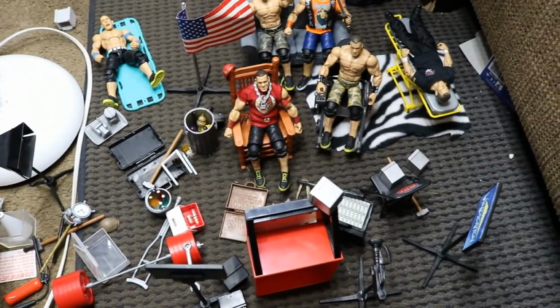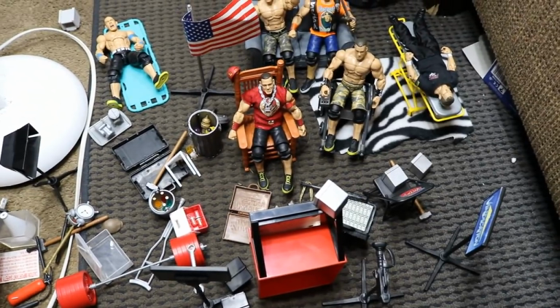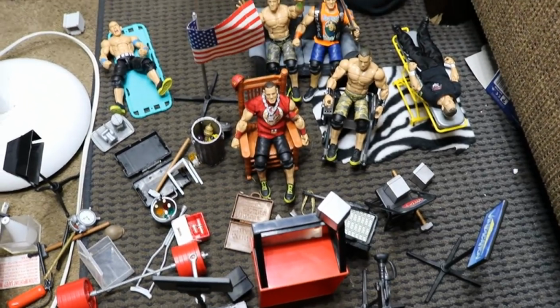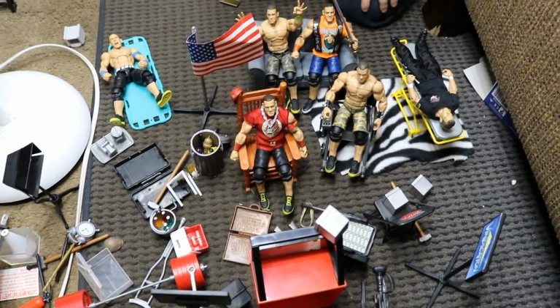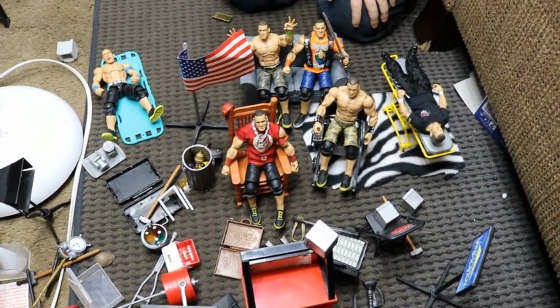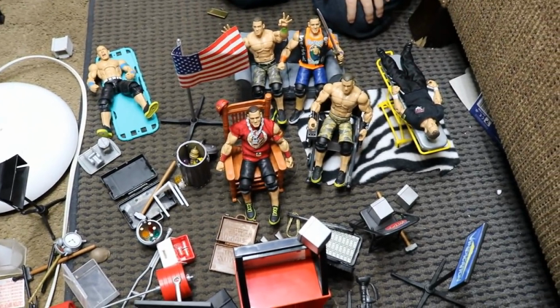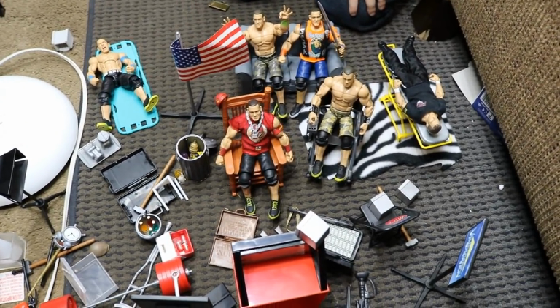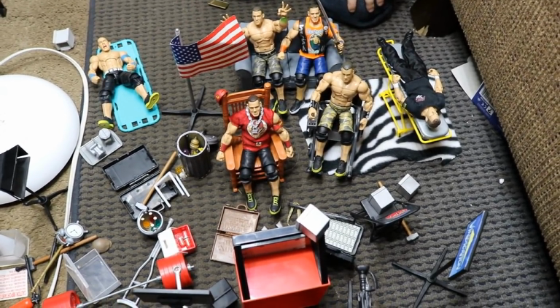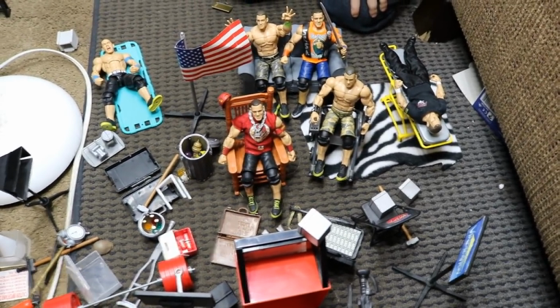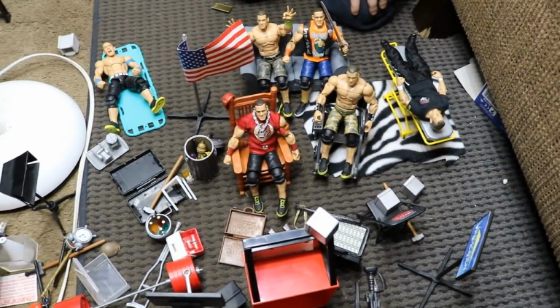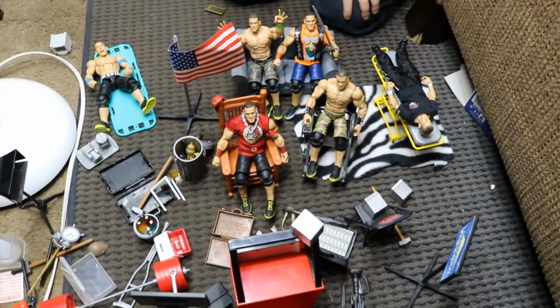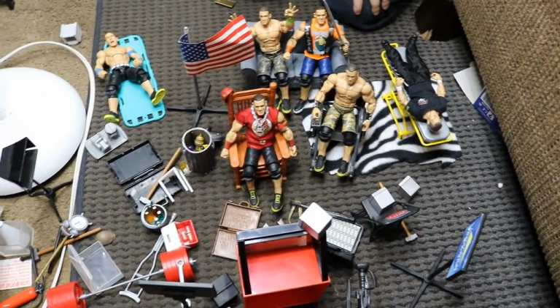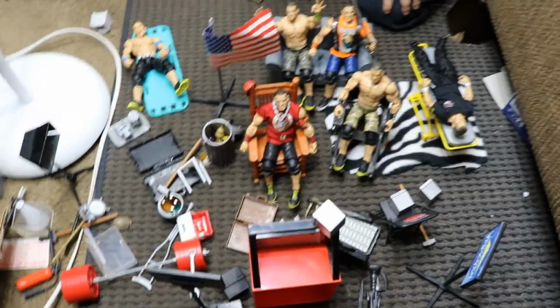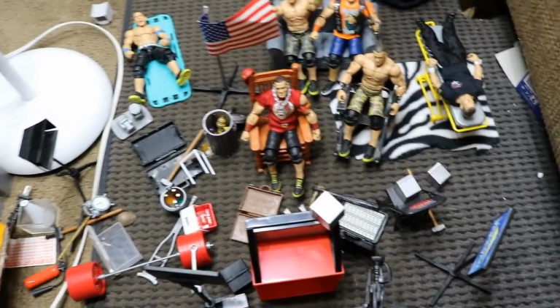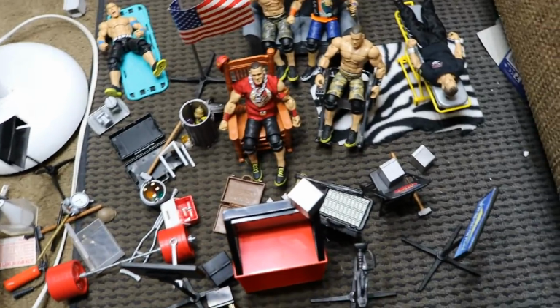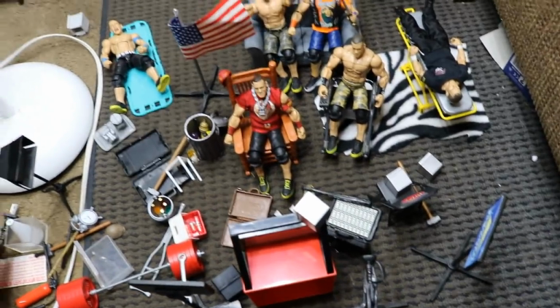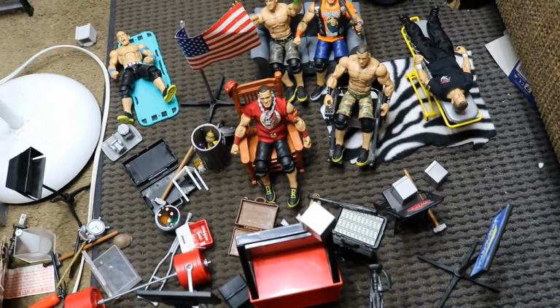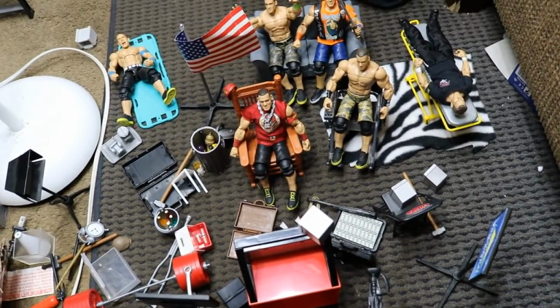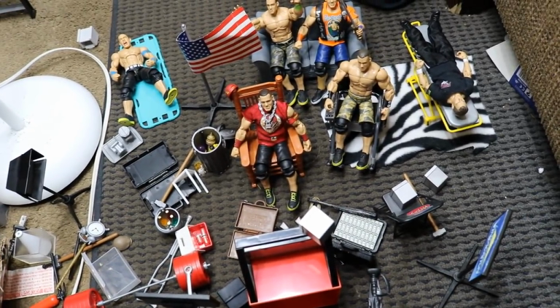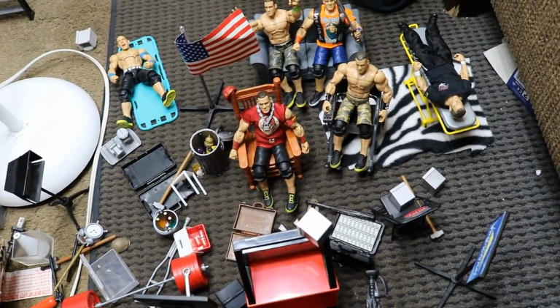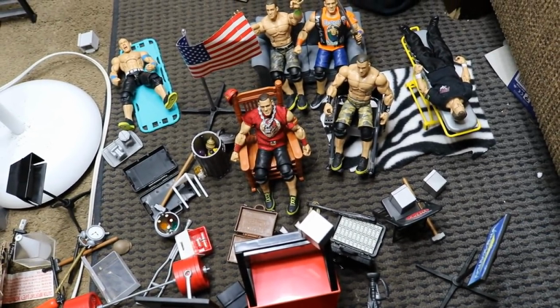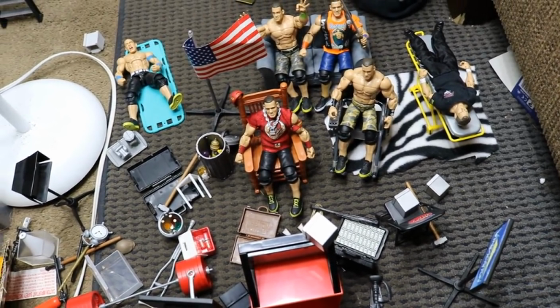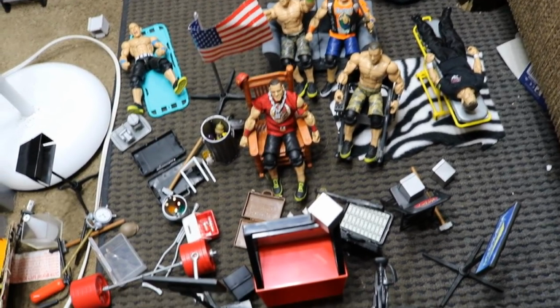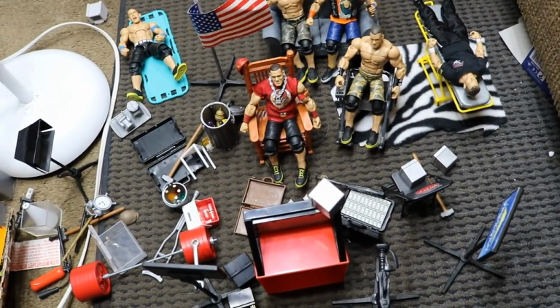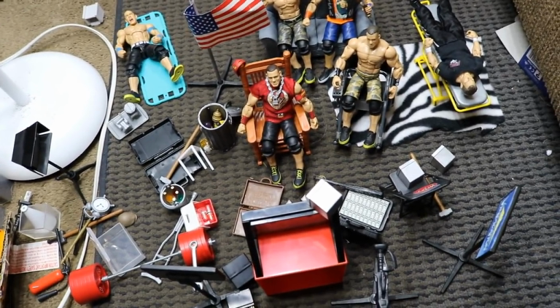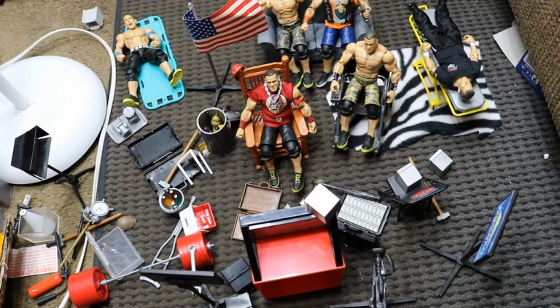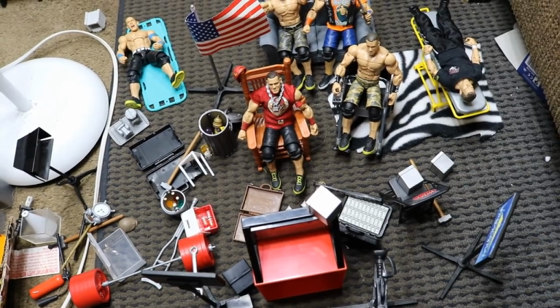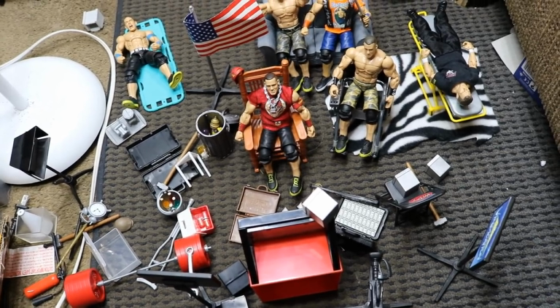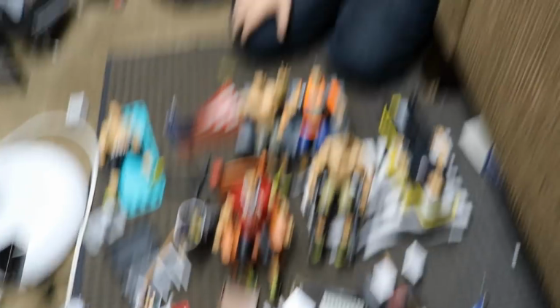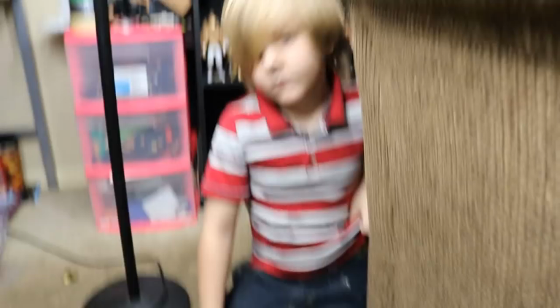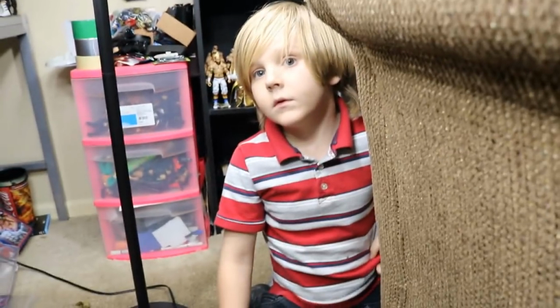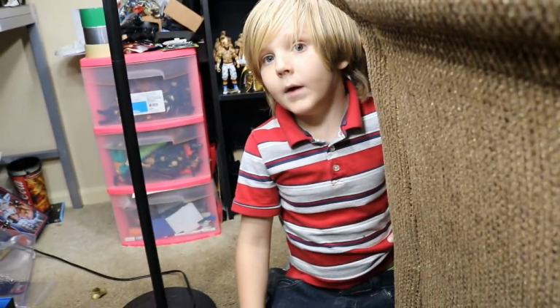Well thank you guys so much for watching this WWE action figure setup. Maybe we can do another one in the future. Subscribe for more epic WWE and WWE figure related videos and I will see you guys in the next video. Tell them bye — bye!